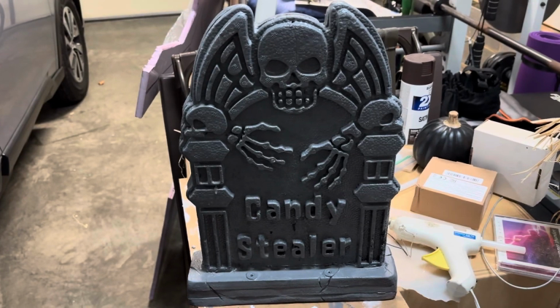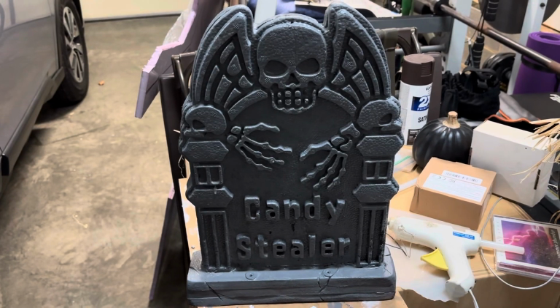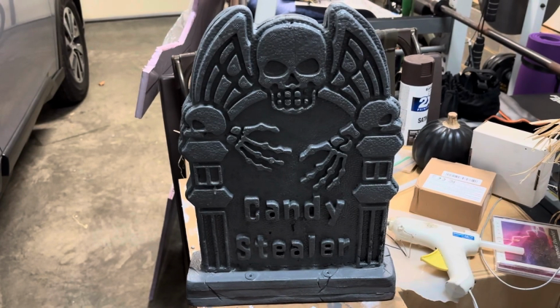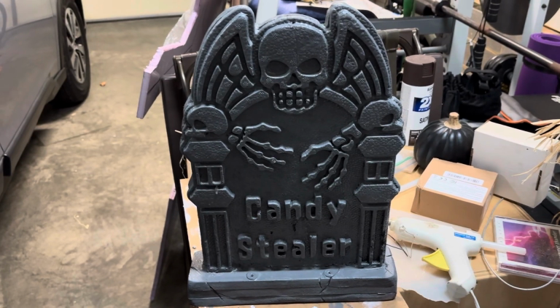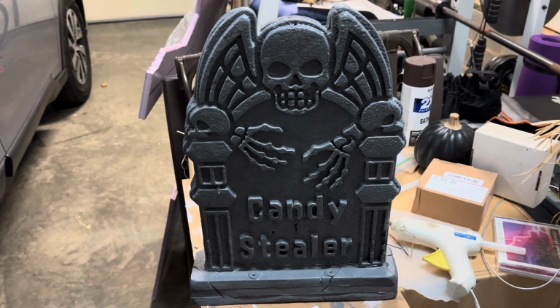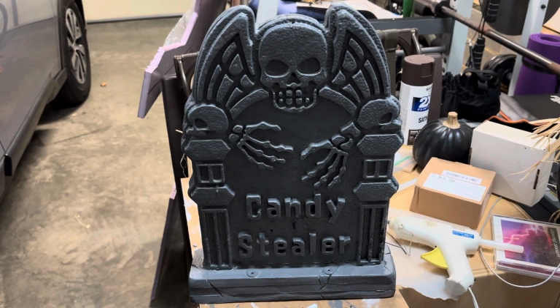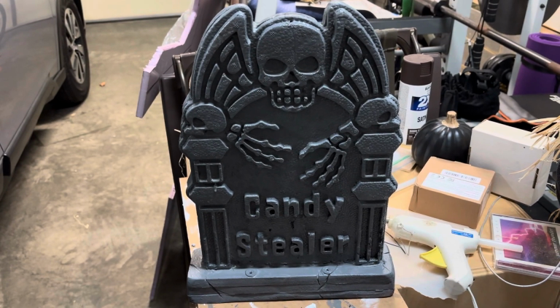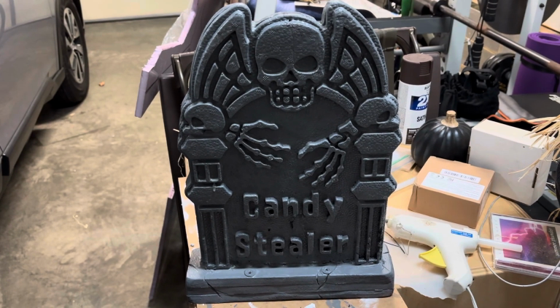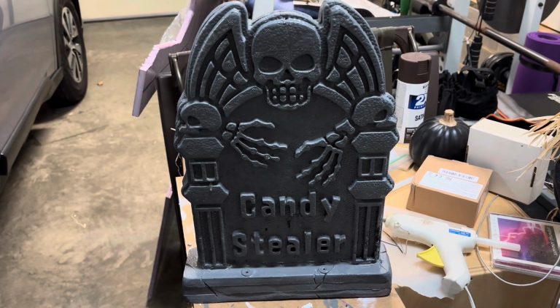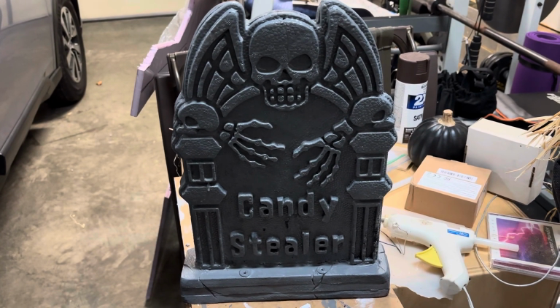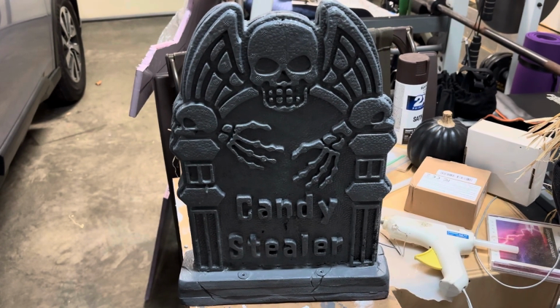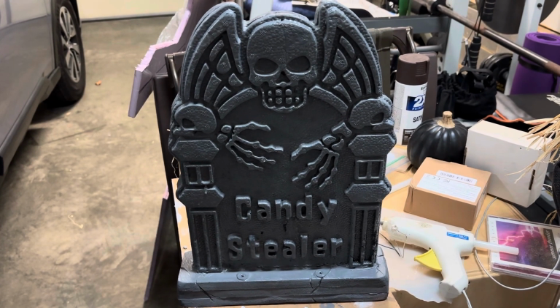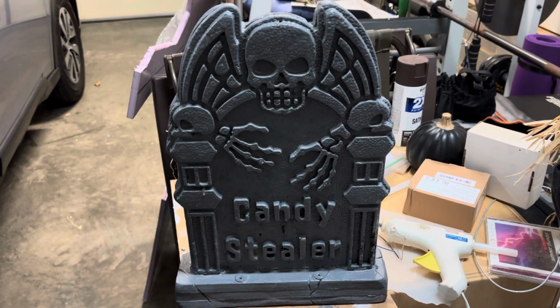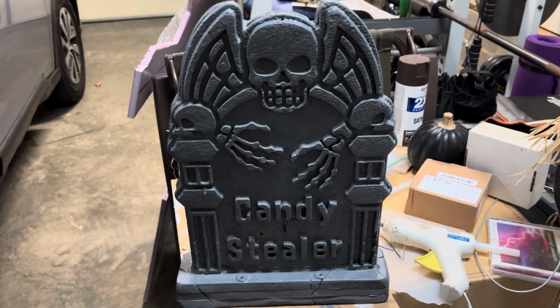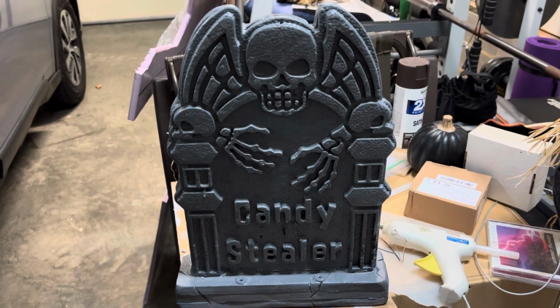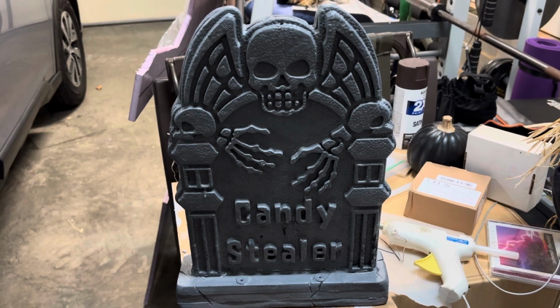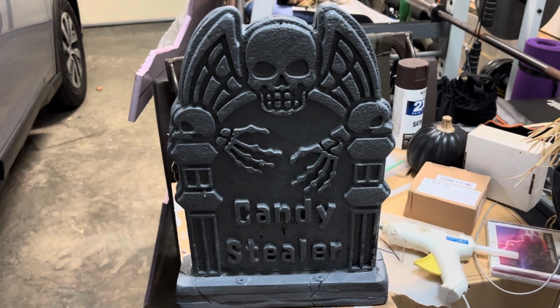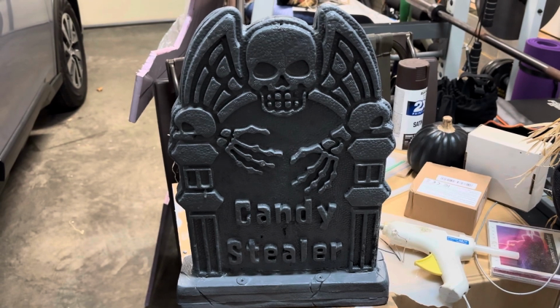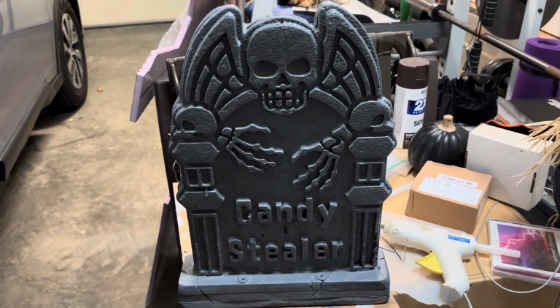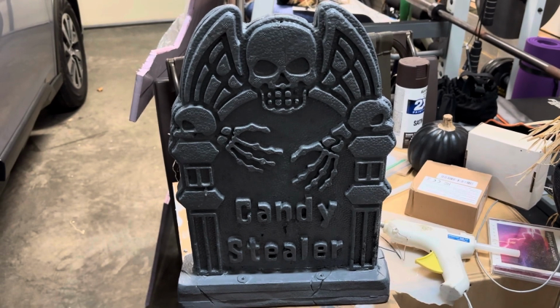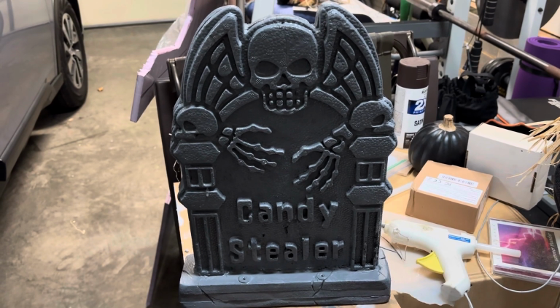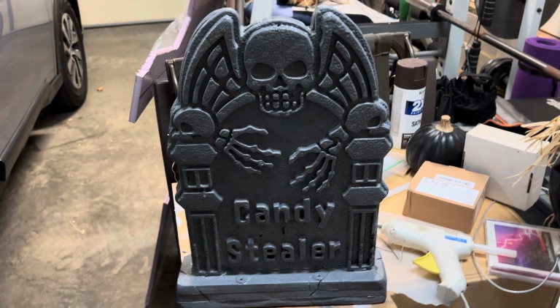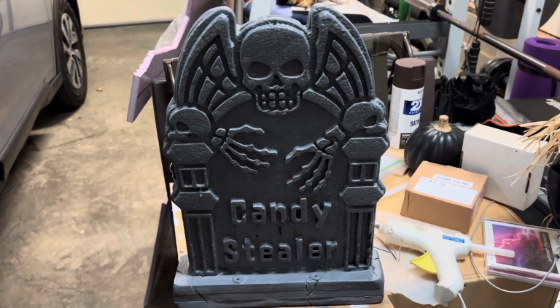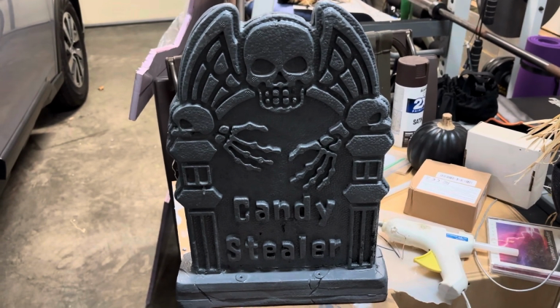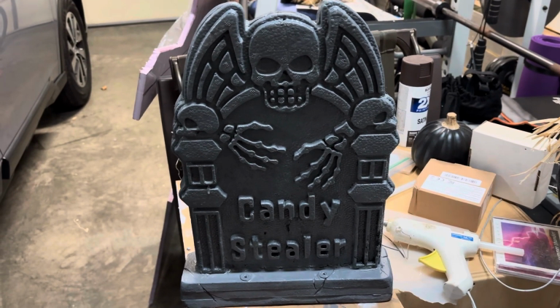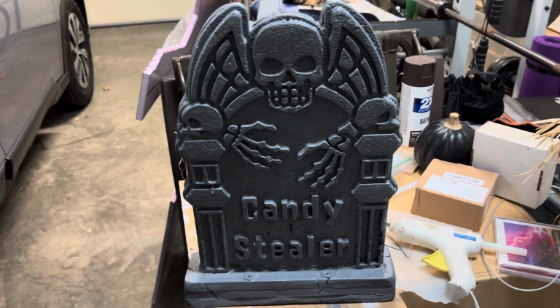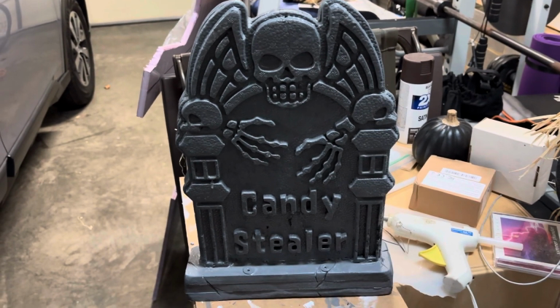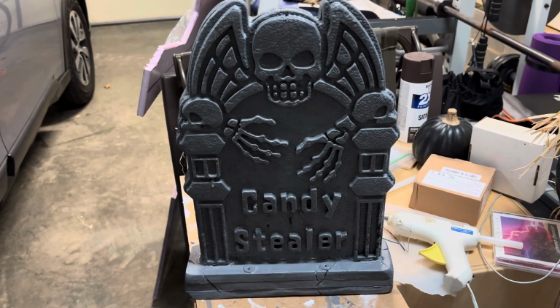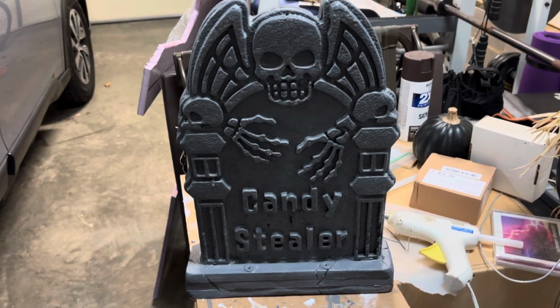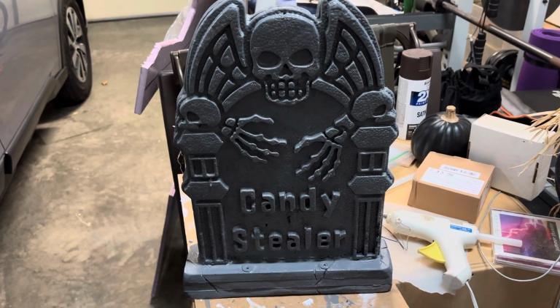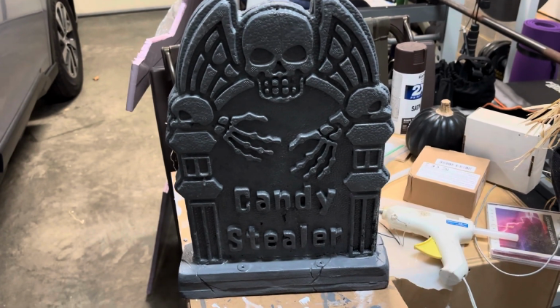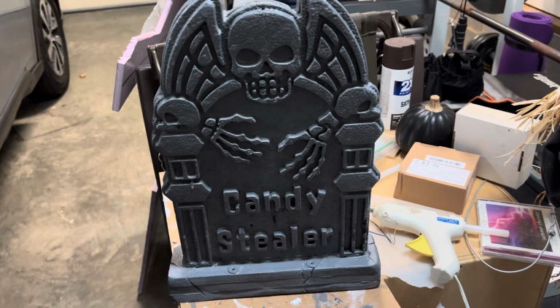It is October the 26th, 2024, and this is the project I'm working on today. I haven't posted on this account in a while, and I apologize for that.